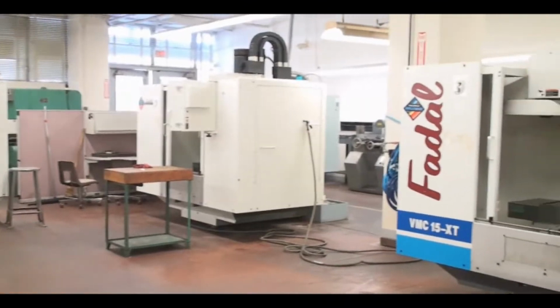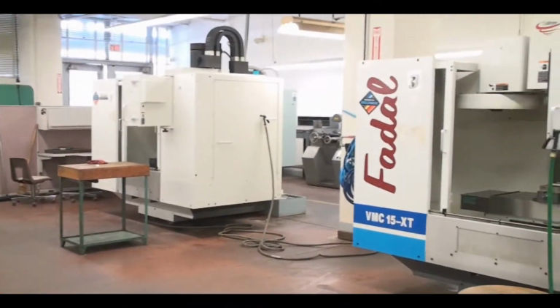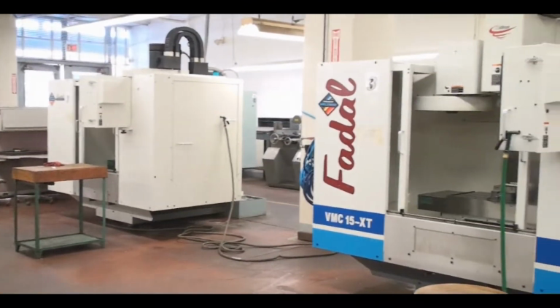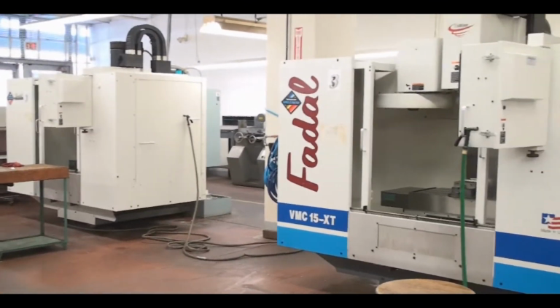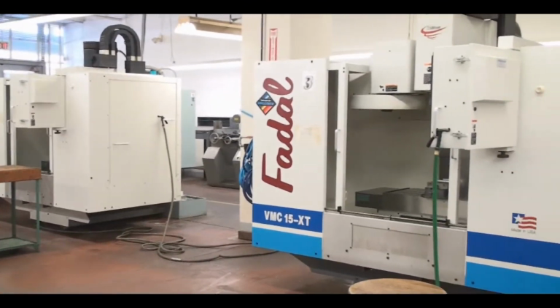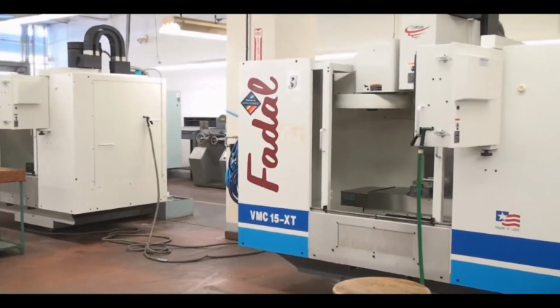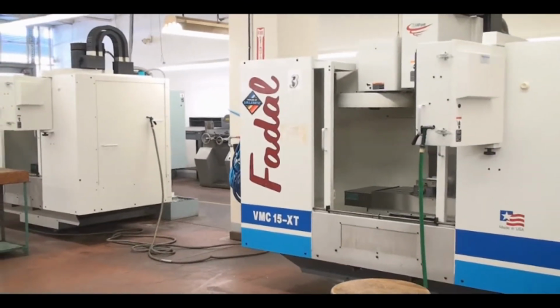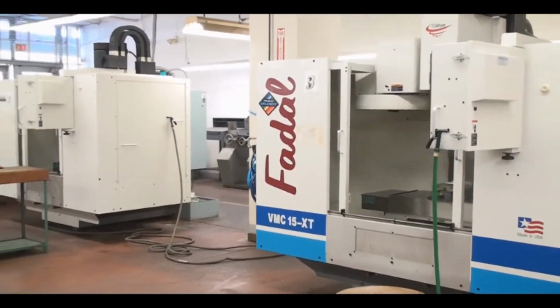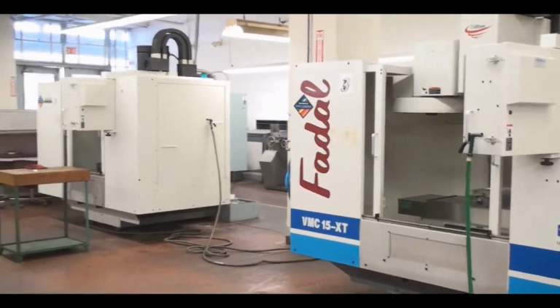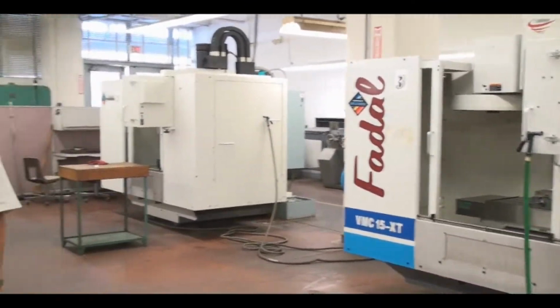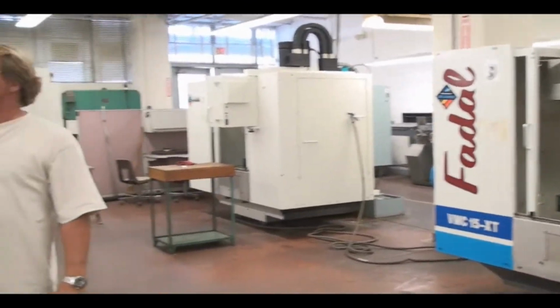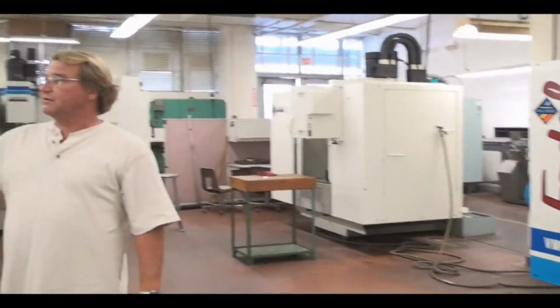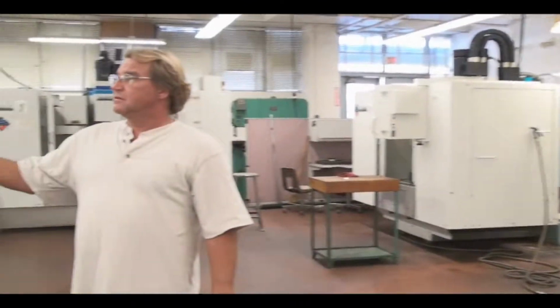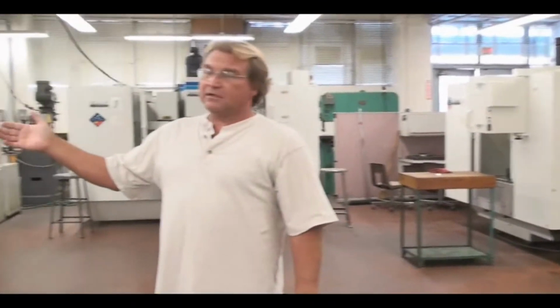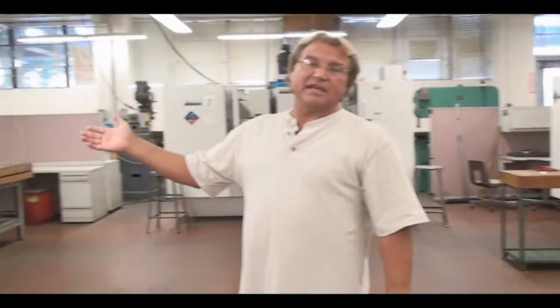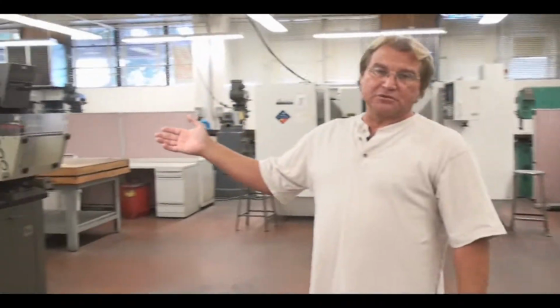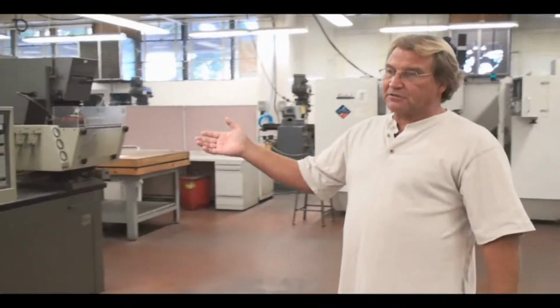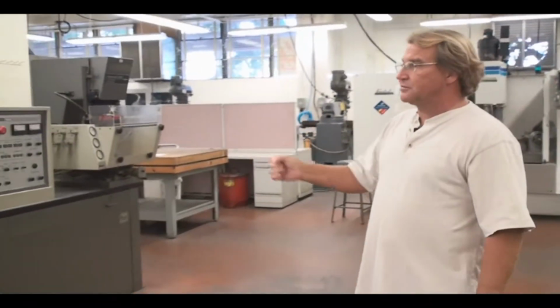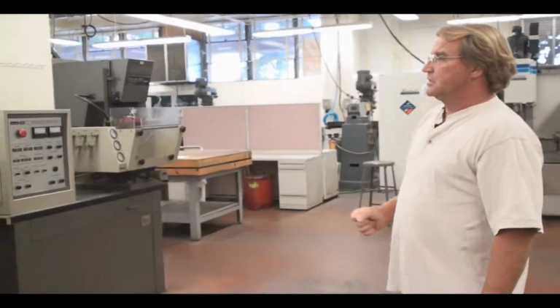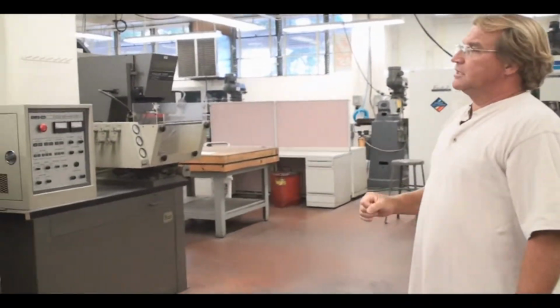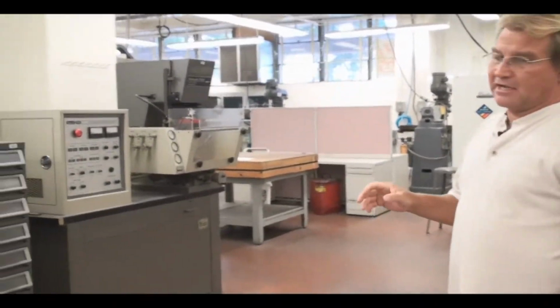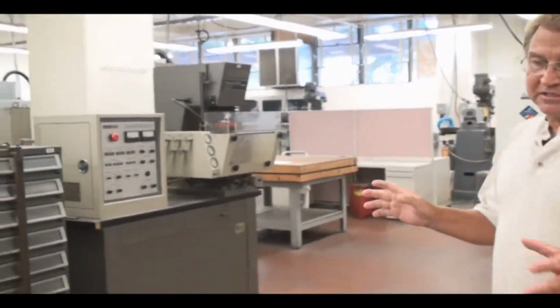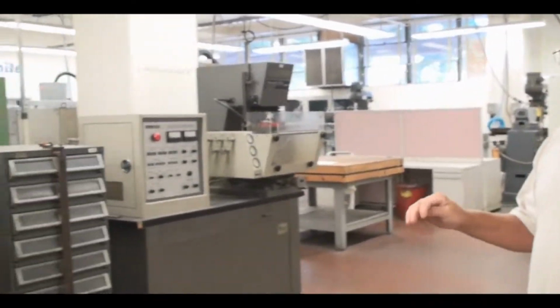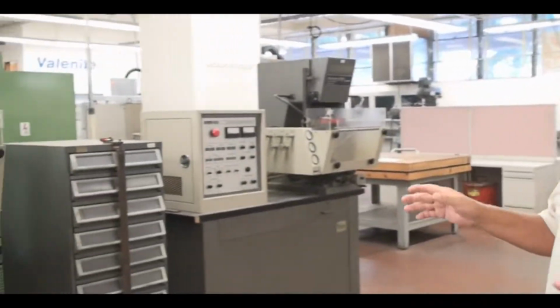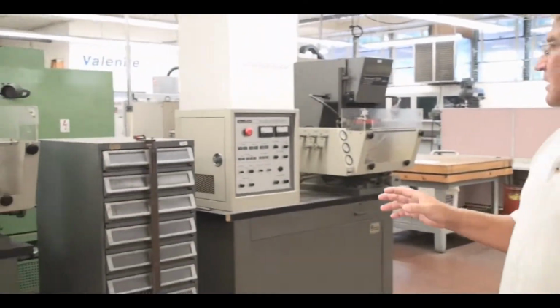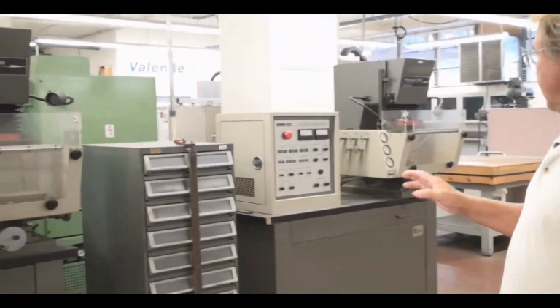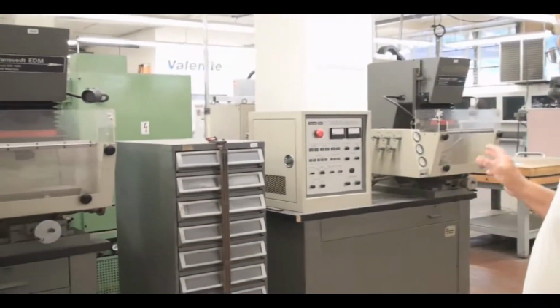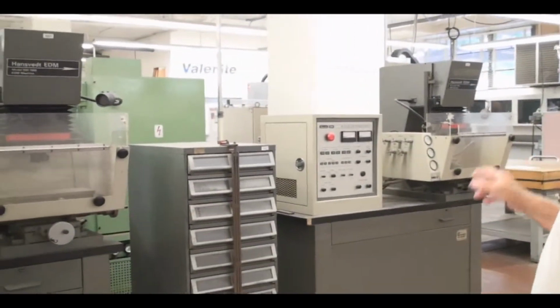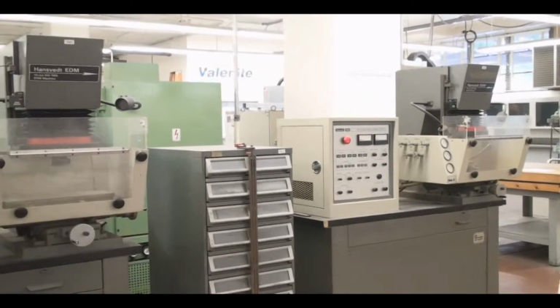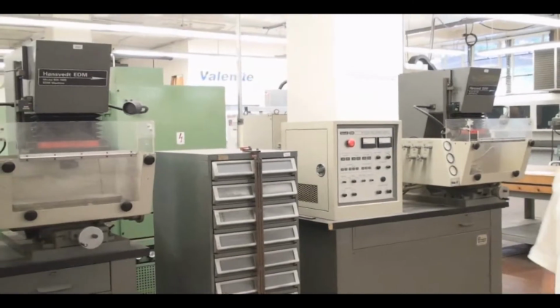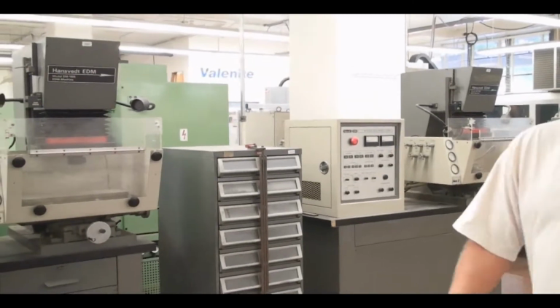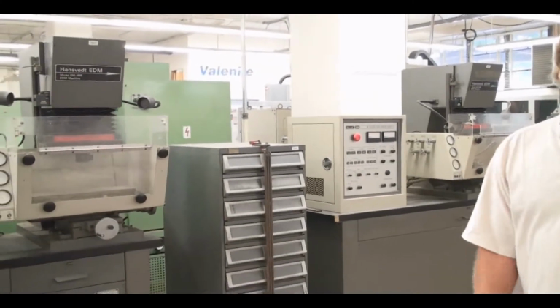Over here we have two Hansvedt EDMs. They're sinker-types — they're not CNC, they're older. Quite frankly, we very seldom use those either.